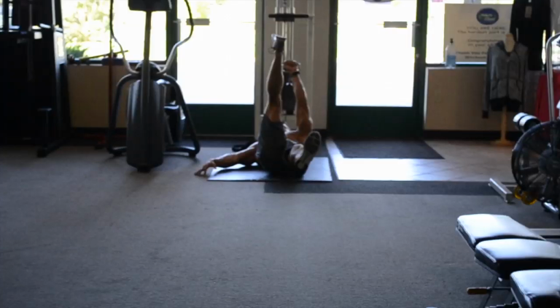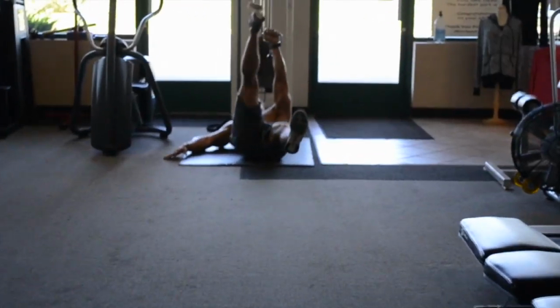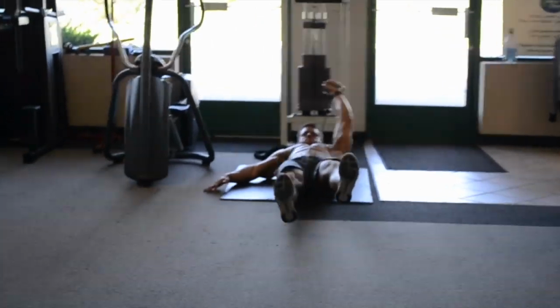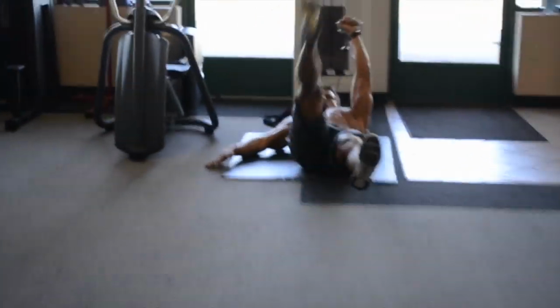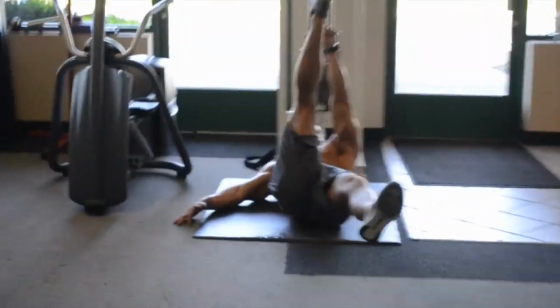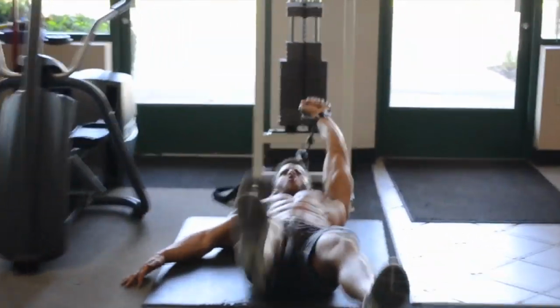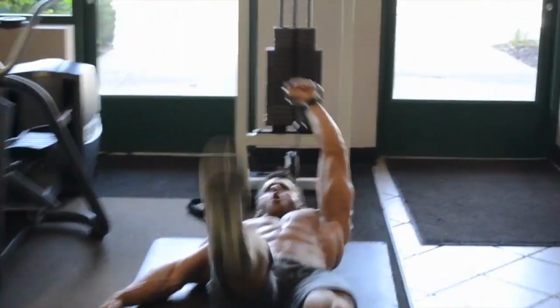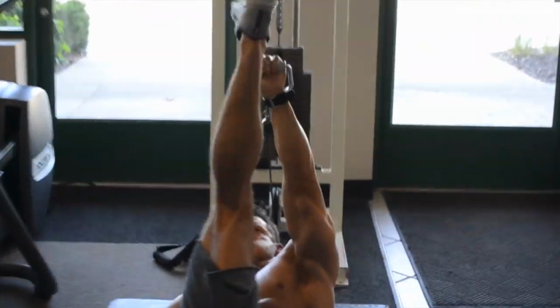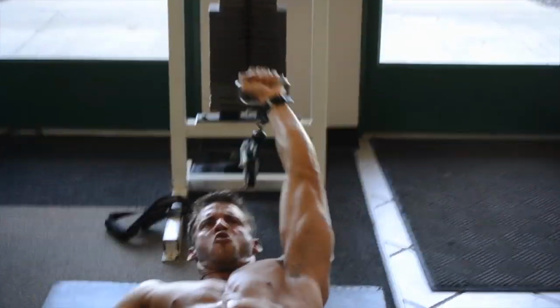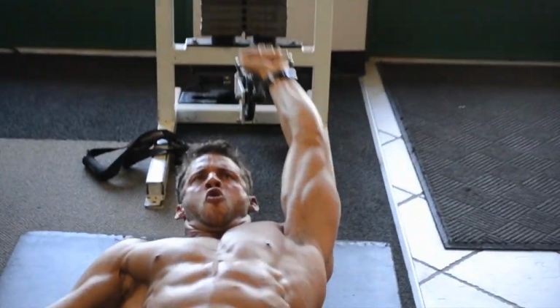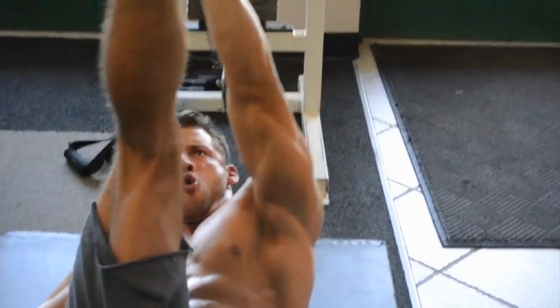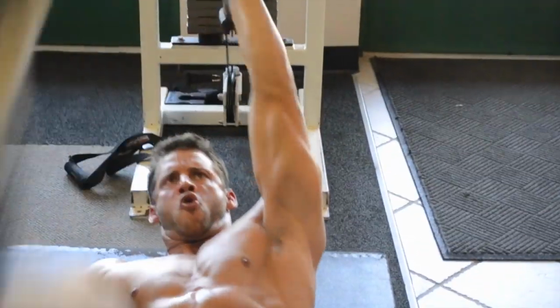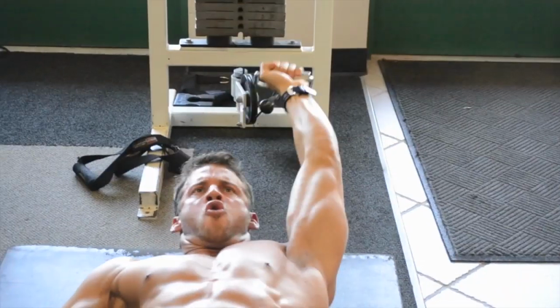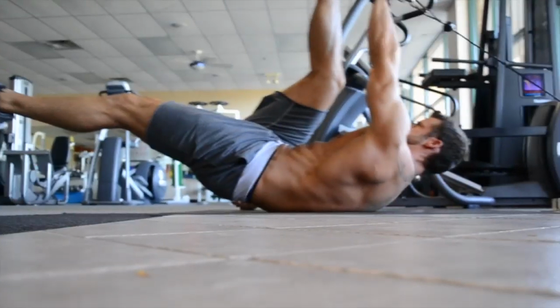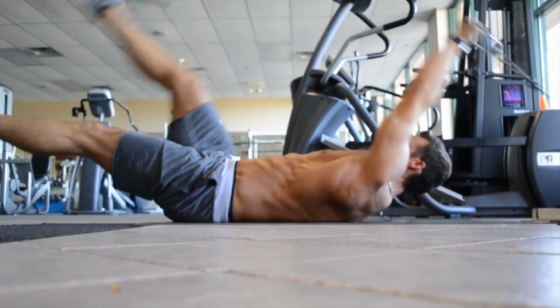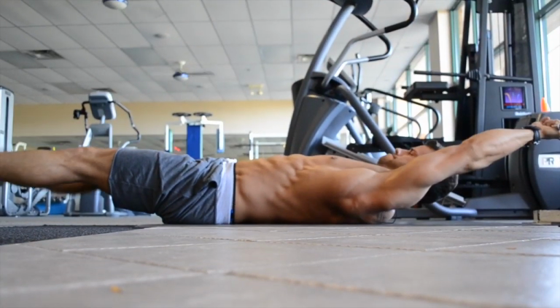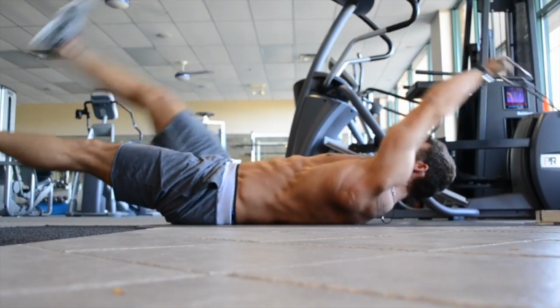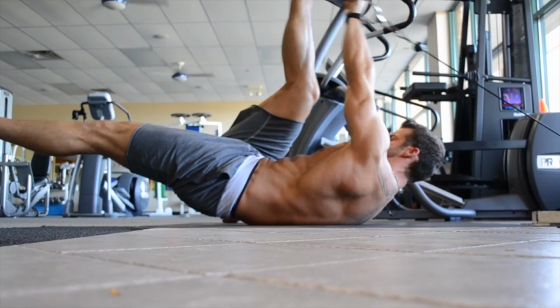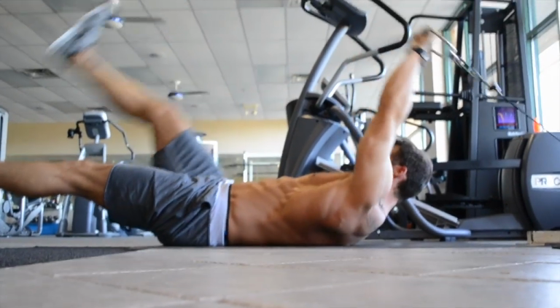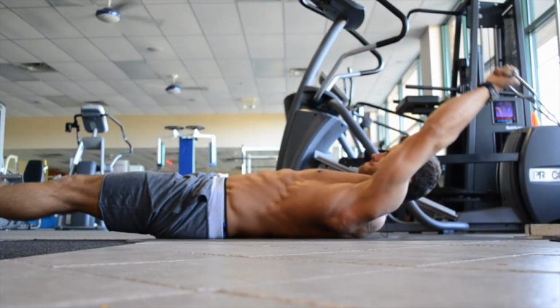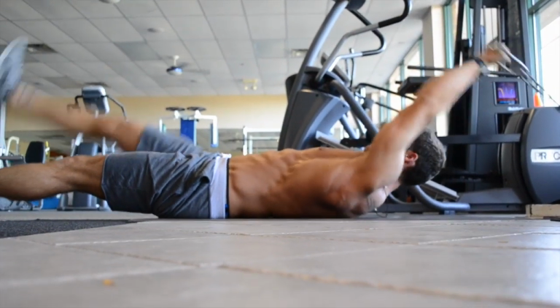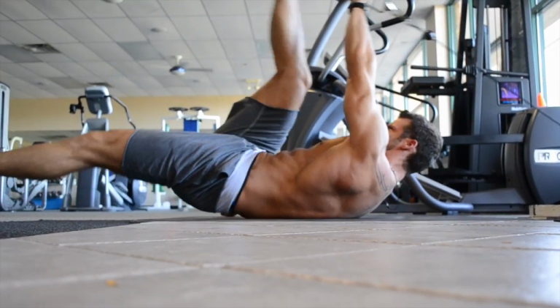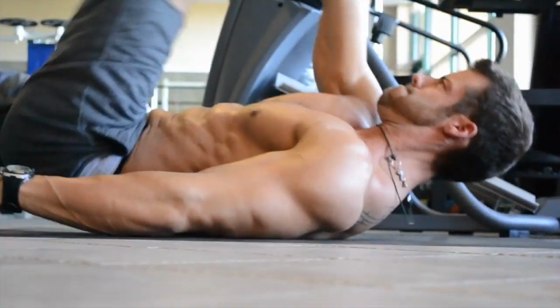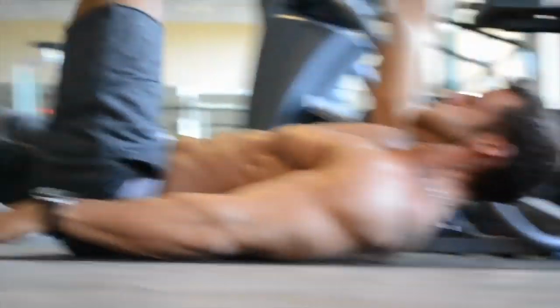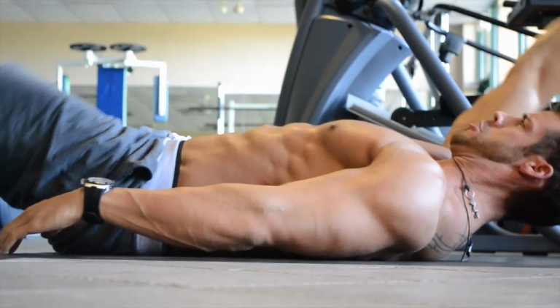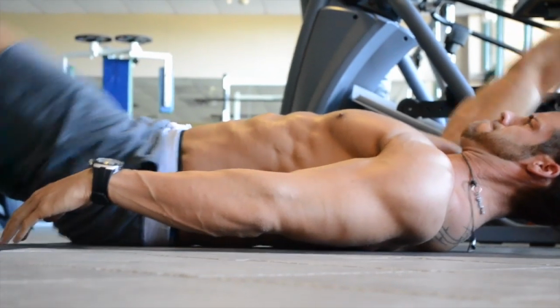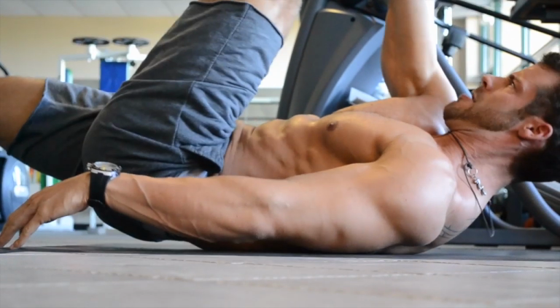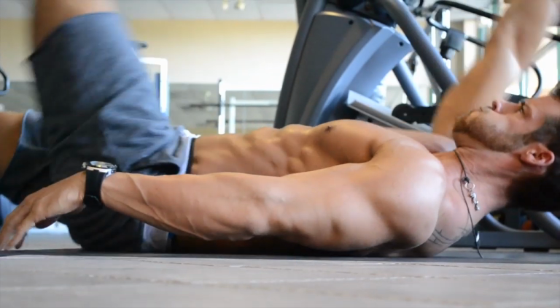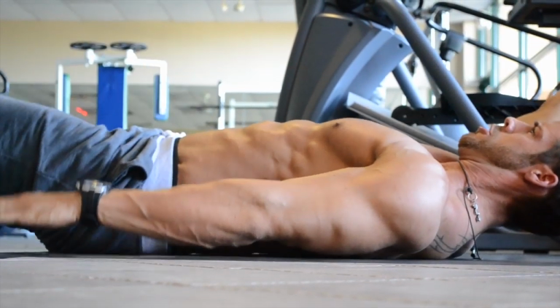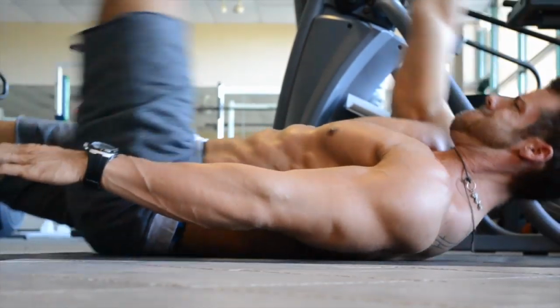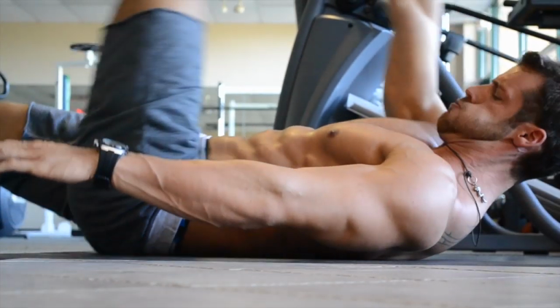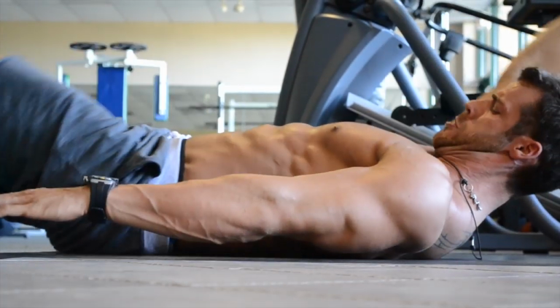Then we're going to come into the ground and do some advanced weighted floor work. Use the D-handle above your head, pulling to meet your foot. Touch your foot, 10 reps each side, three sets of 10 — really work those abs weighted. Pause at the top. Feel your hip flexors, feel your core, feel everything light up there.